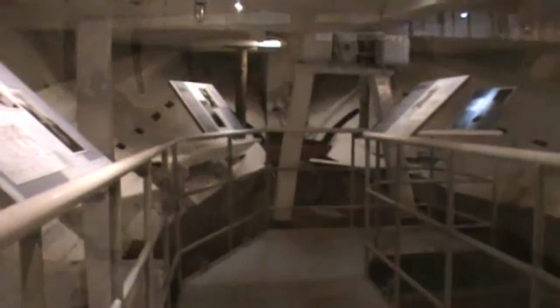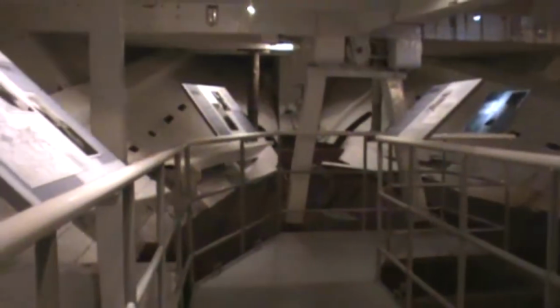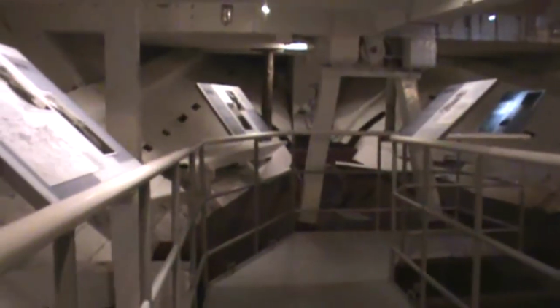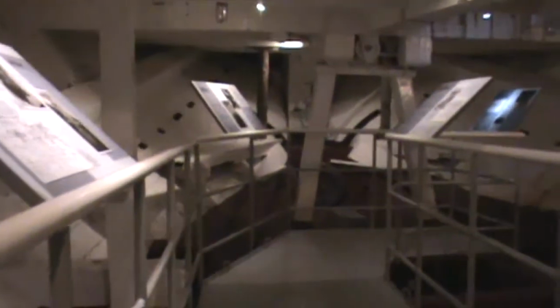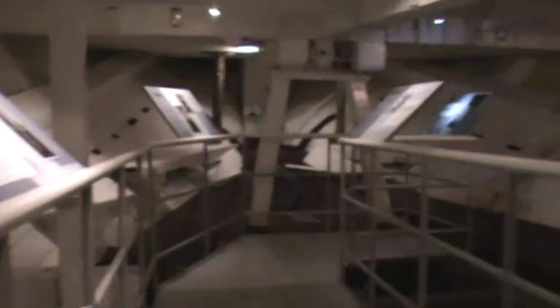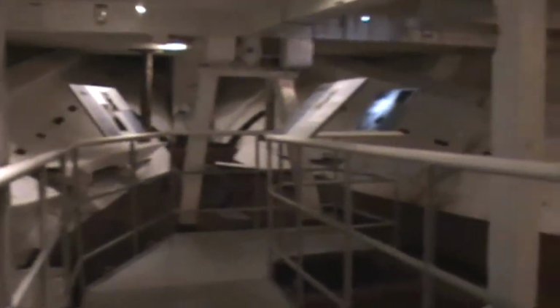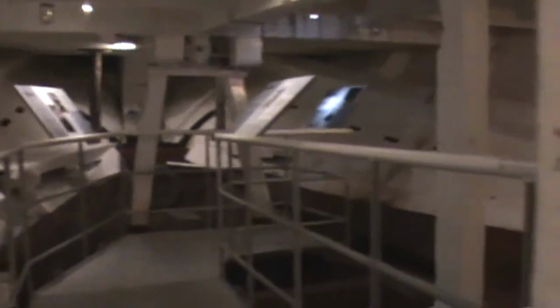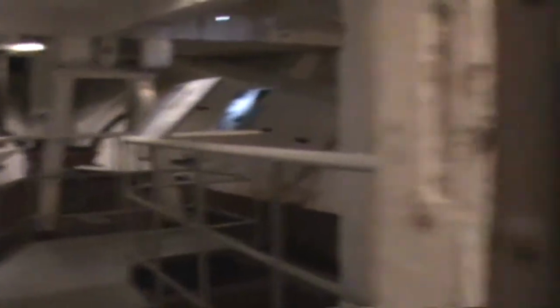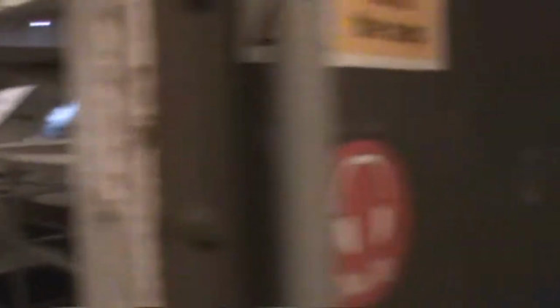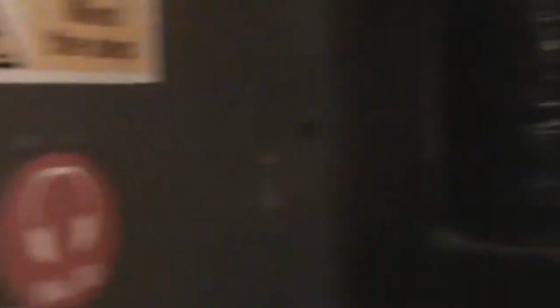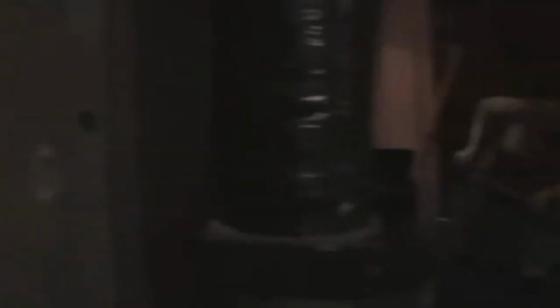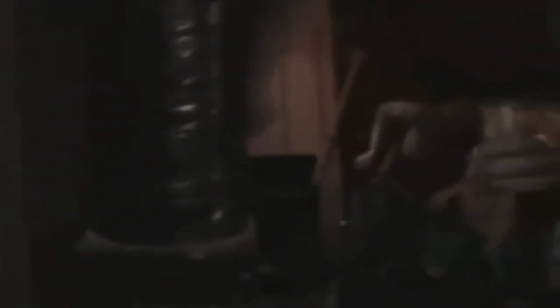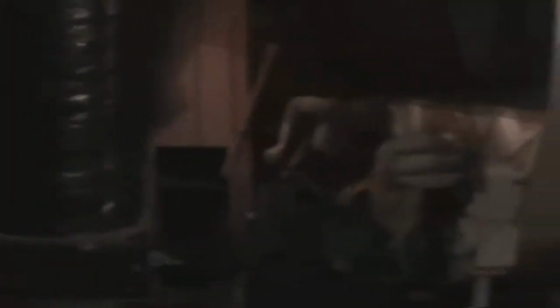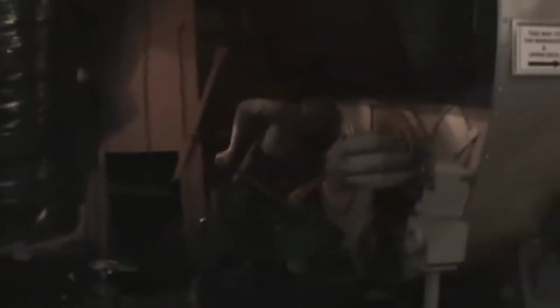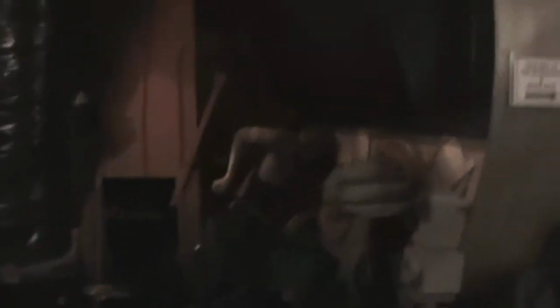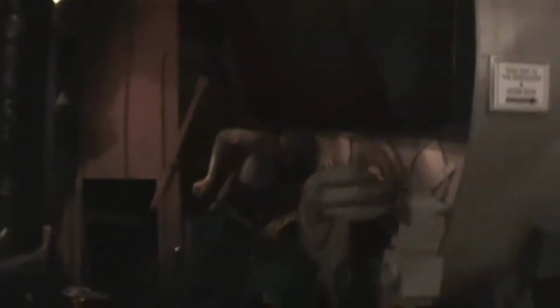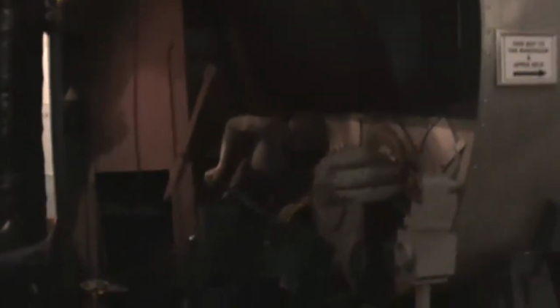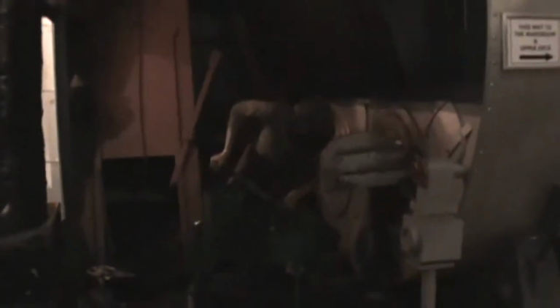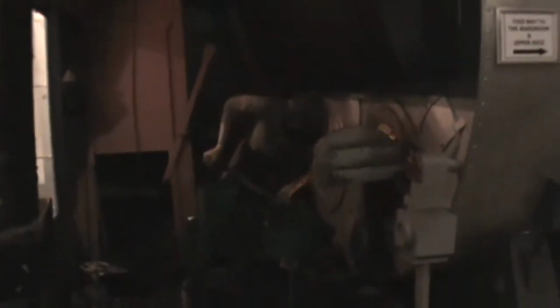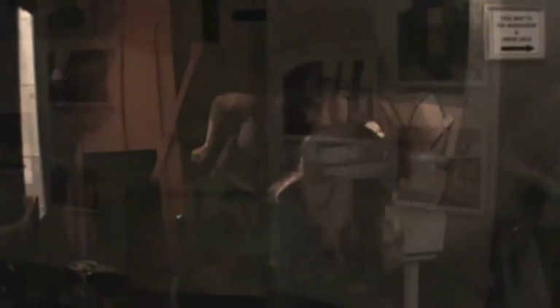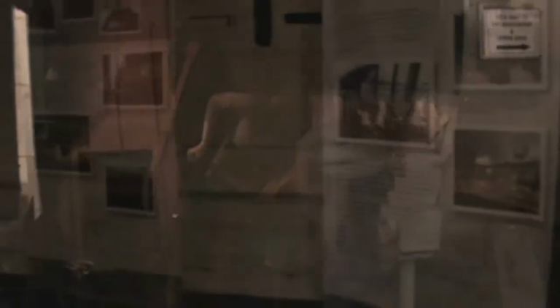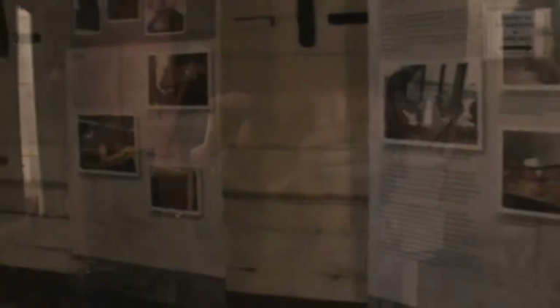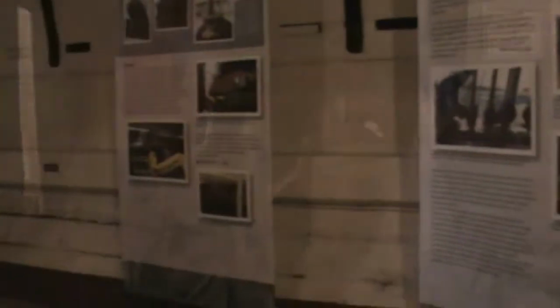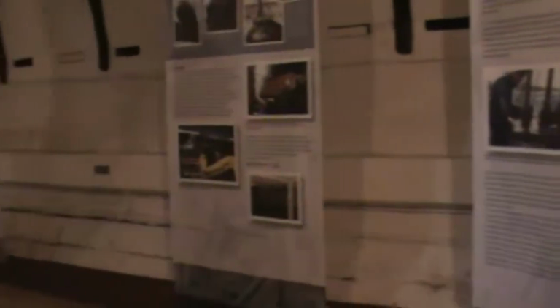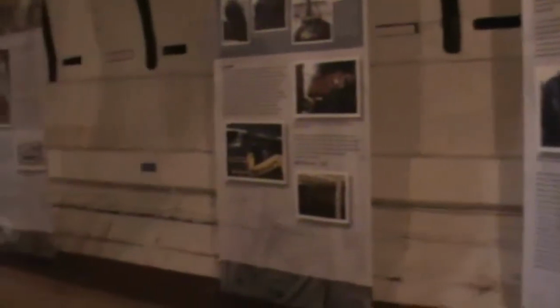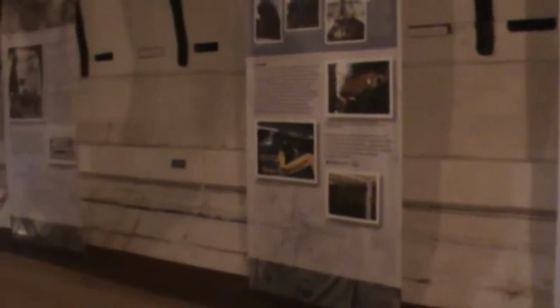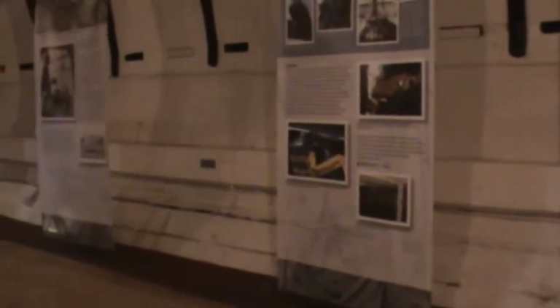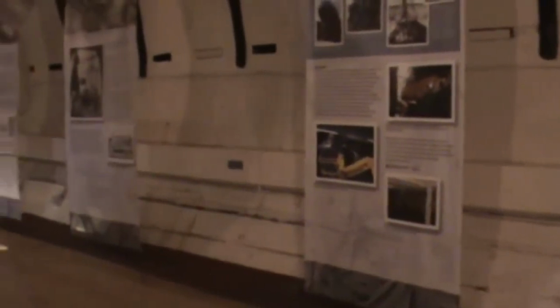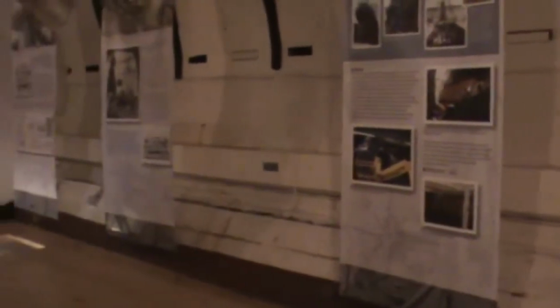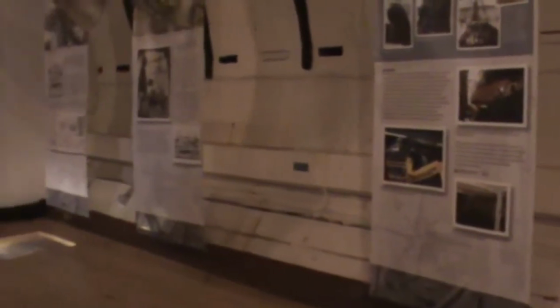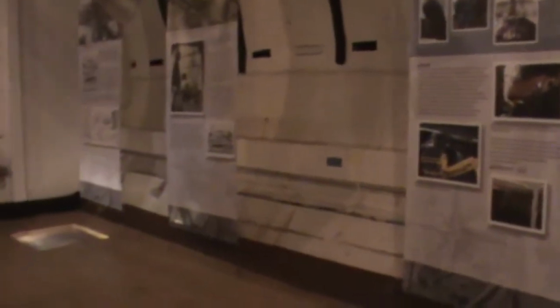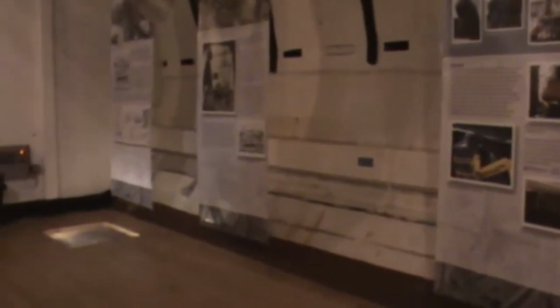We're now another deck down in the lower engine room. And here's the boiler. This area of the ship was originally used for coal and other storage.